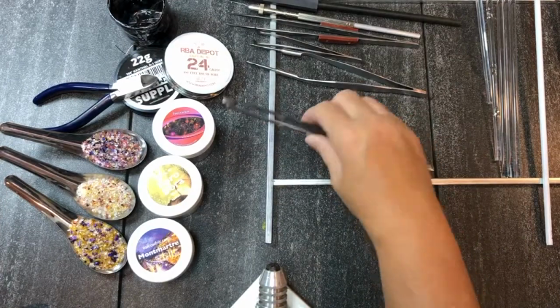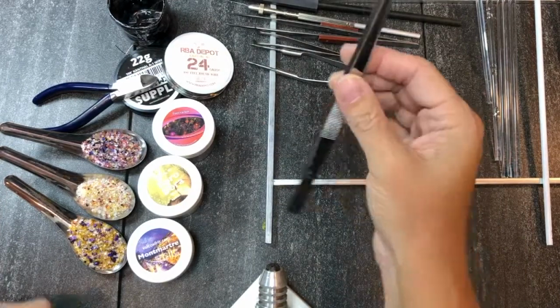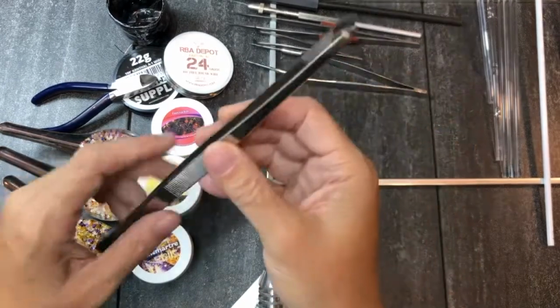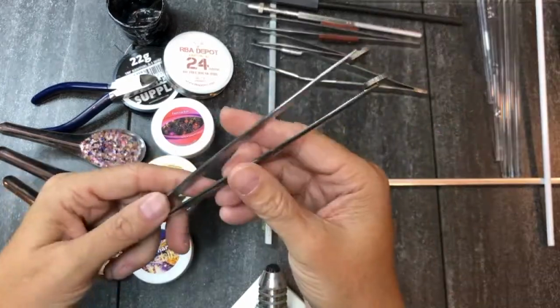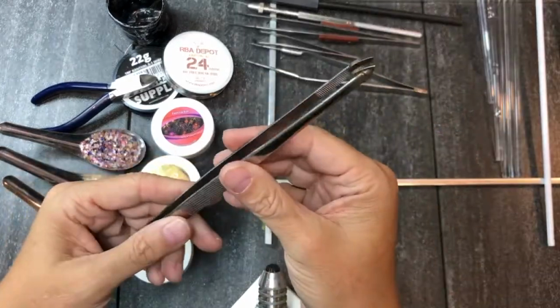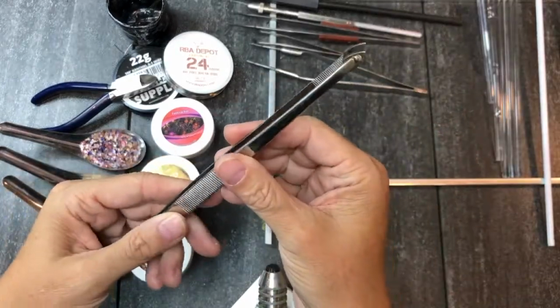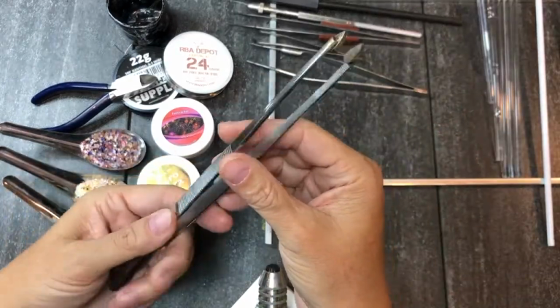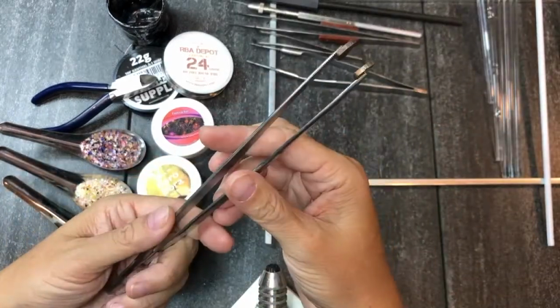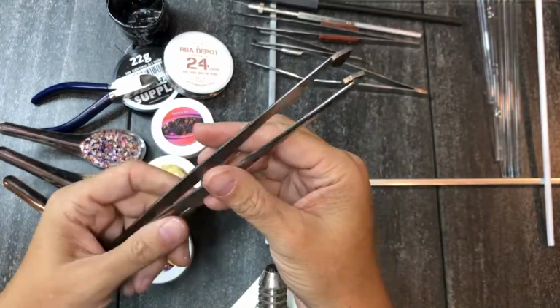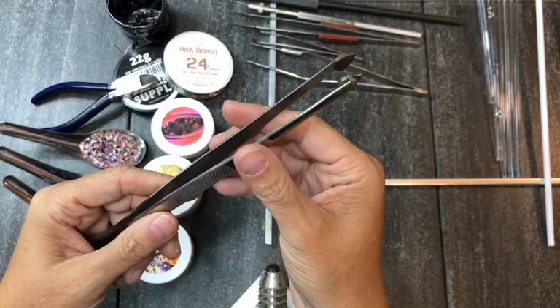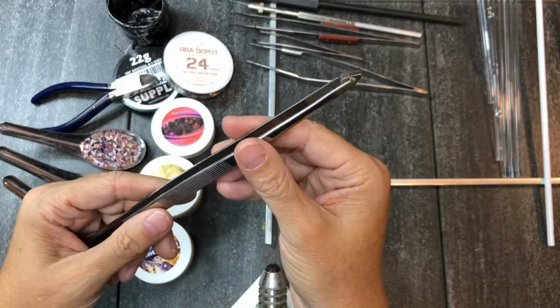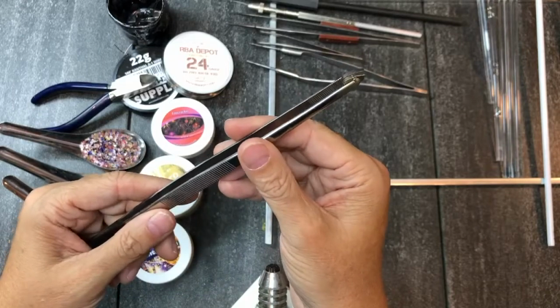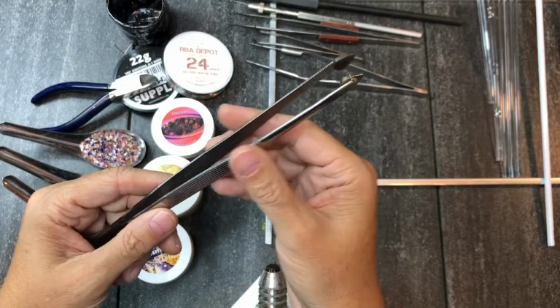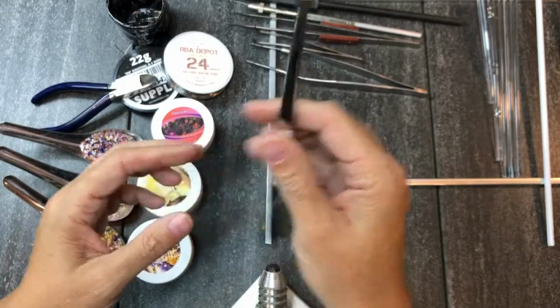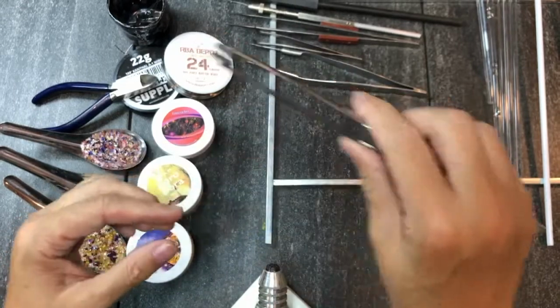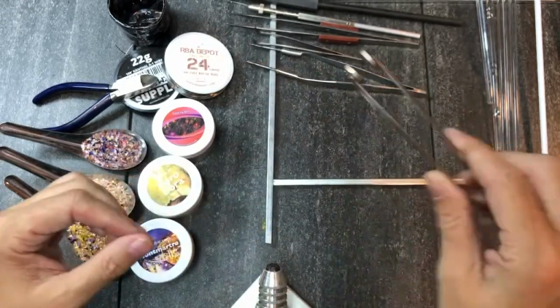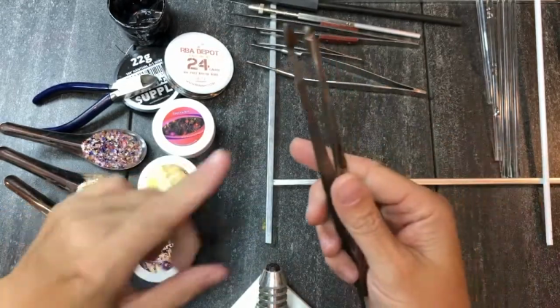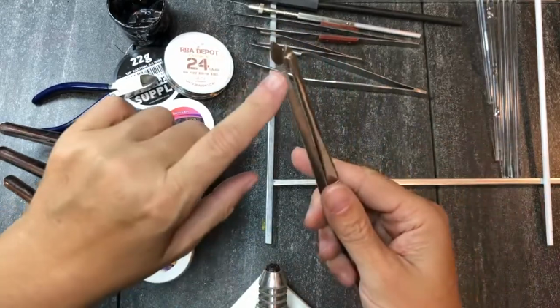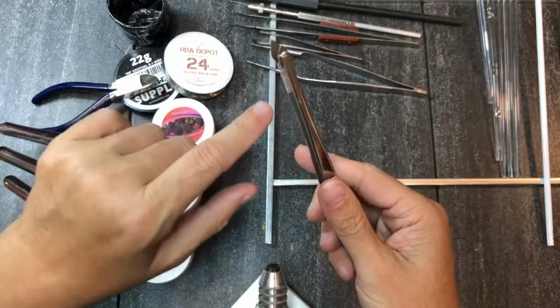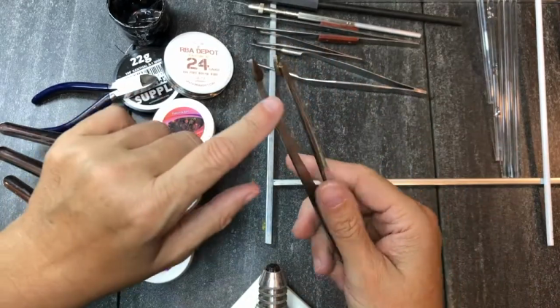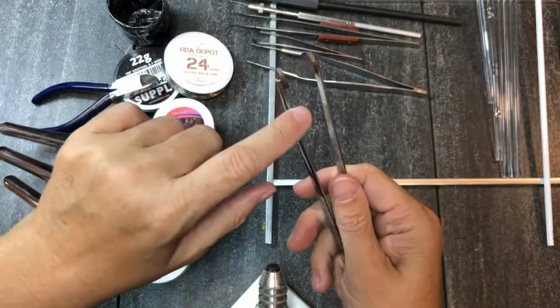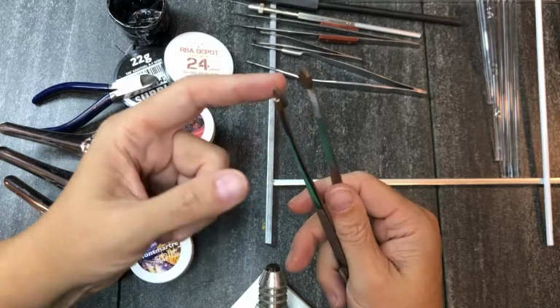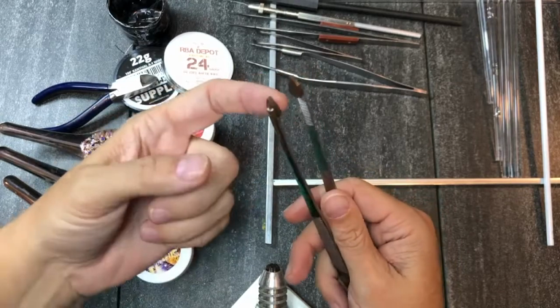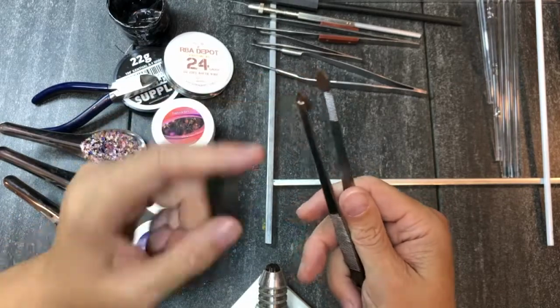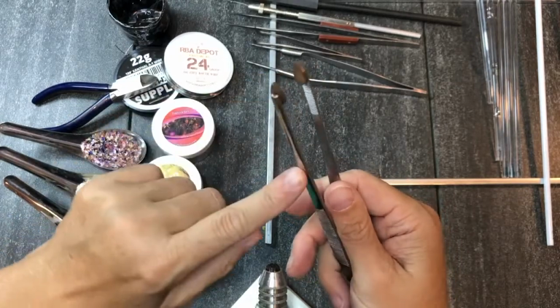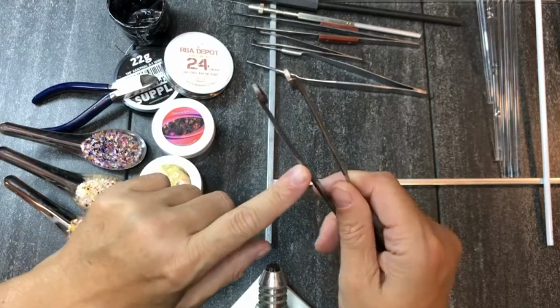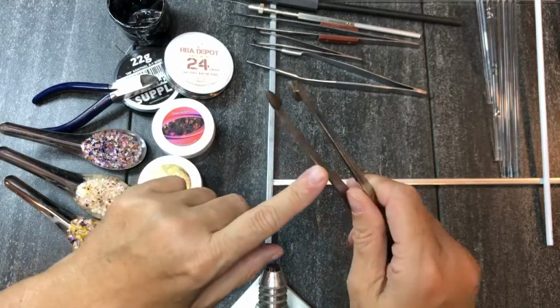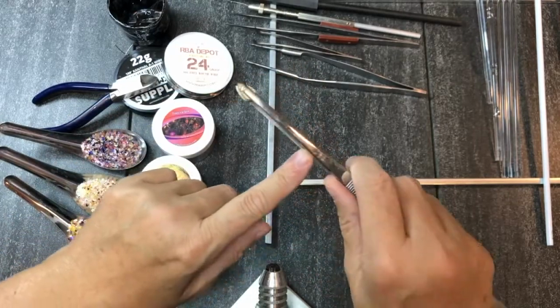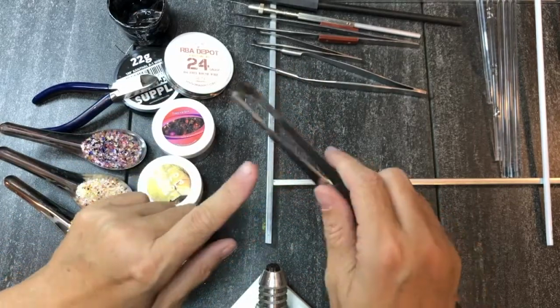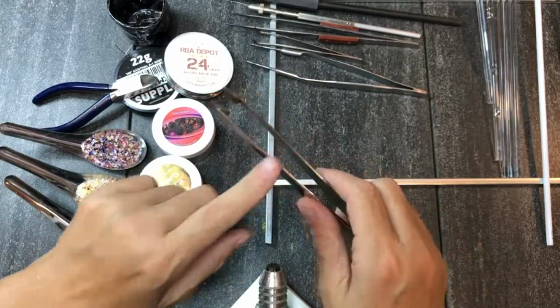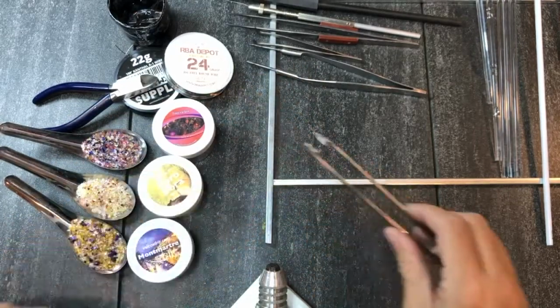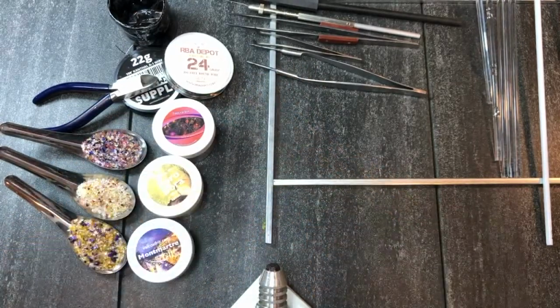There's also these, which are petal pushers — or petal pullers — also from Karen Leonardo, and you can use these to make individual leaf components. They won't have a particular texture on them, but they allow you to get a neat leaf shape and they're good for sculptural work.